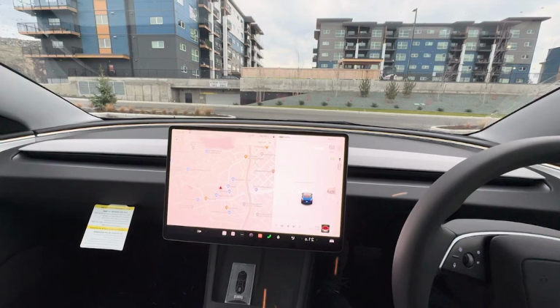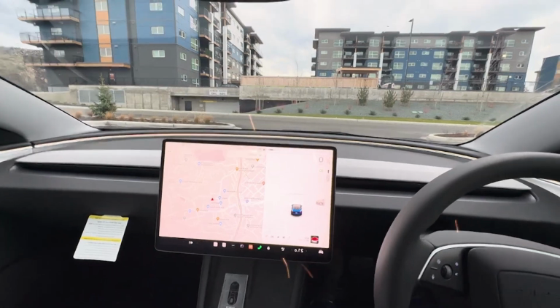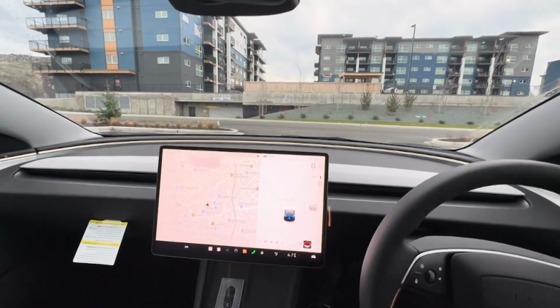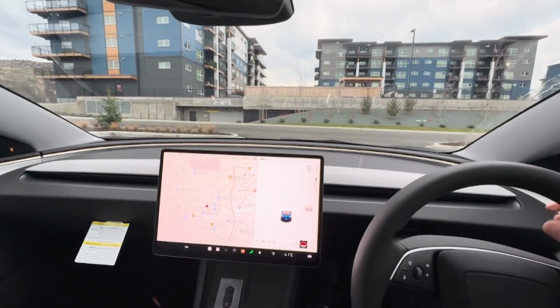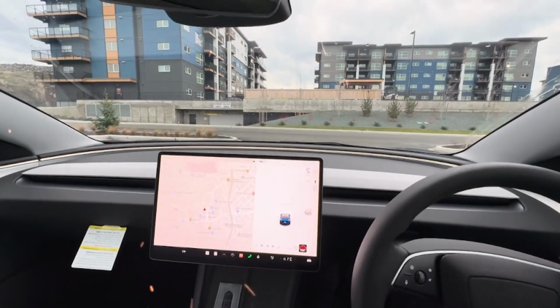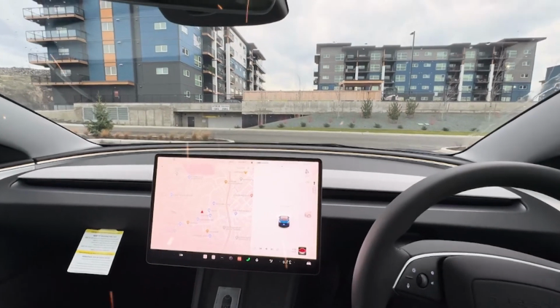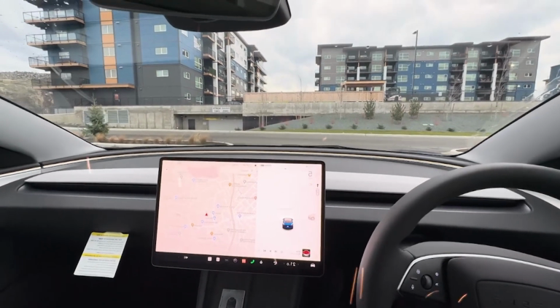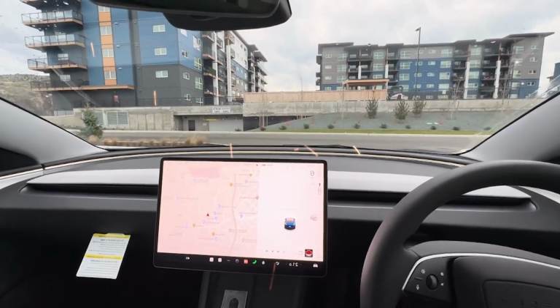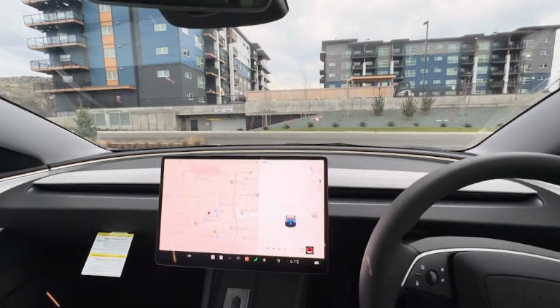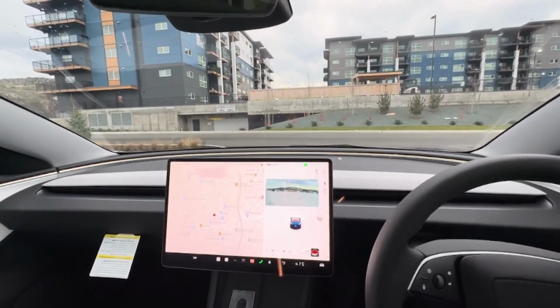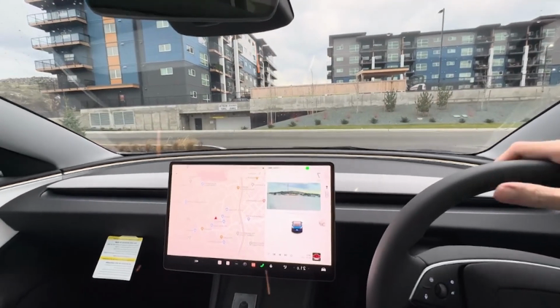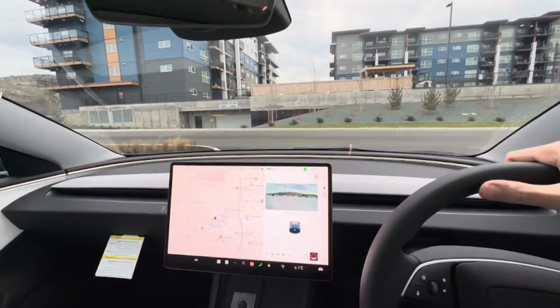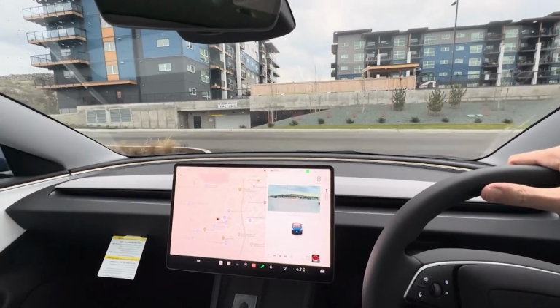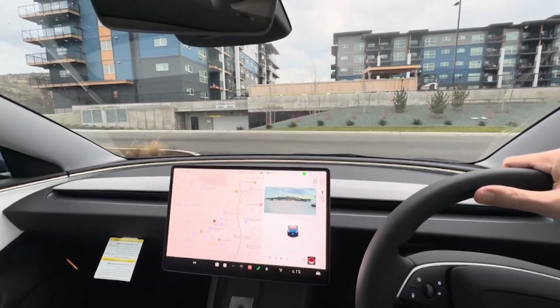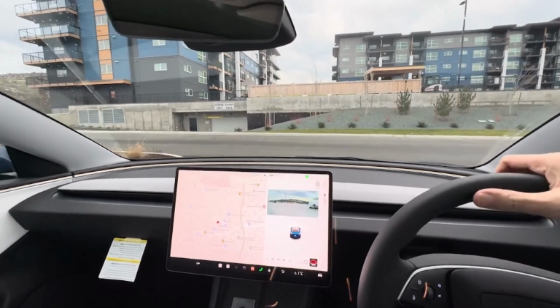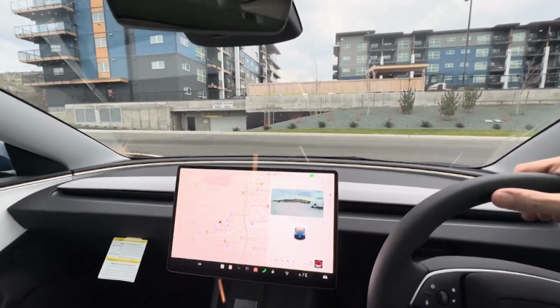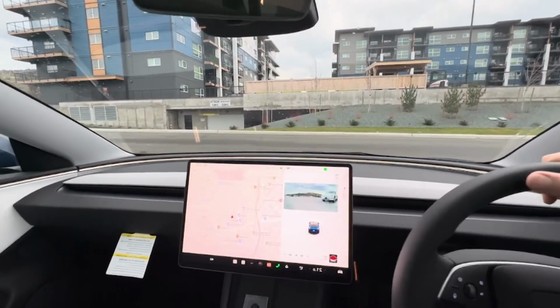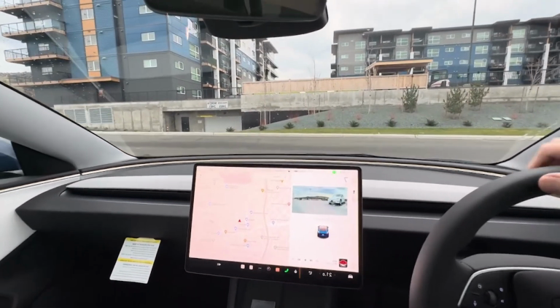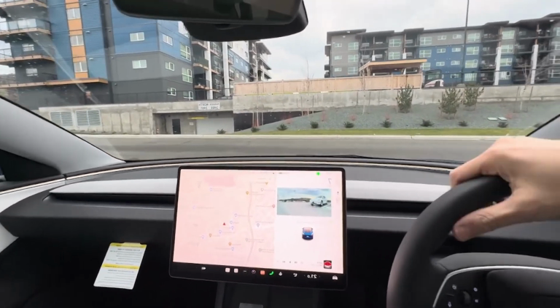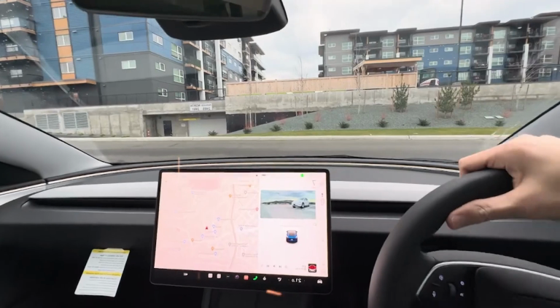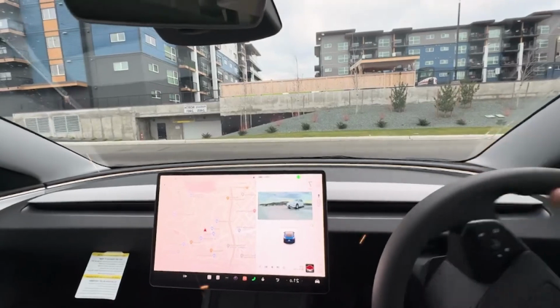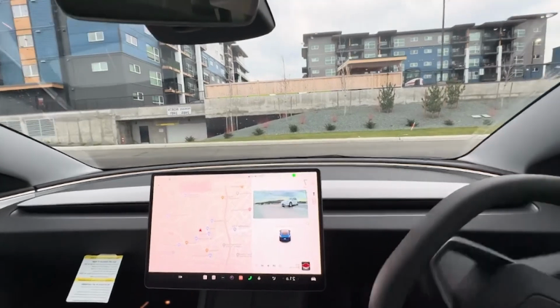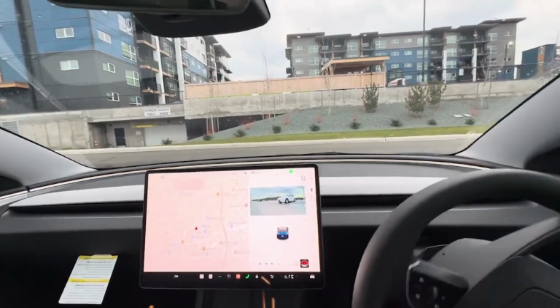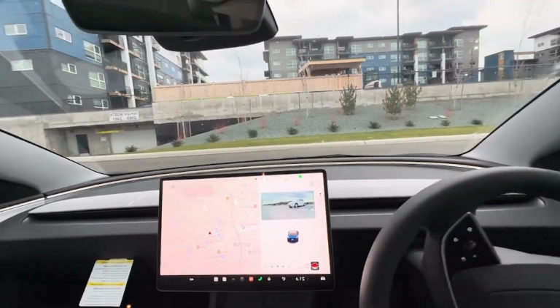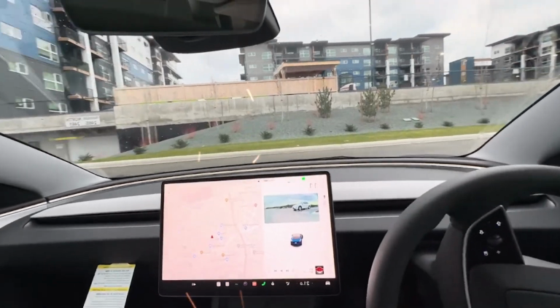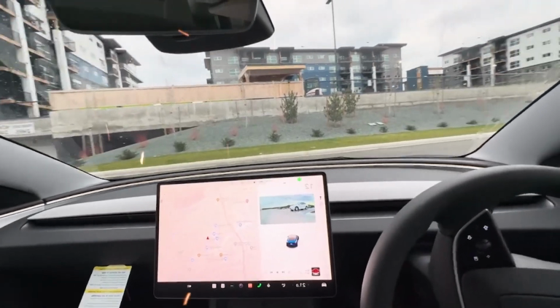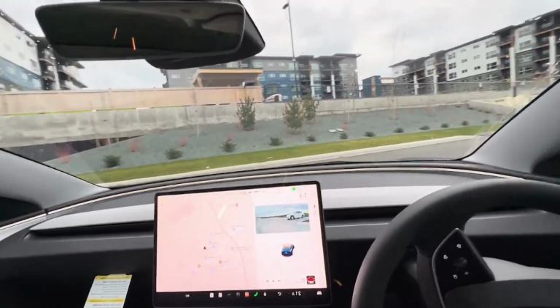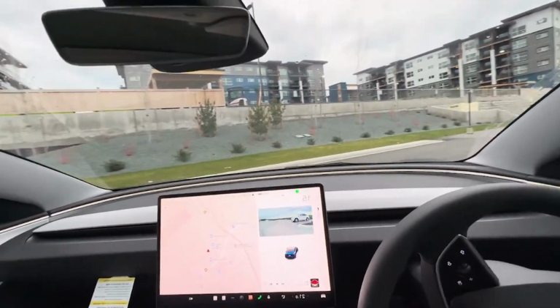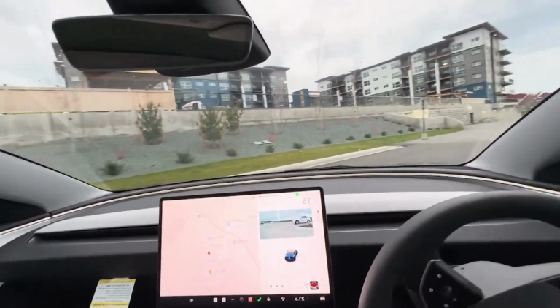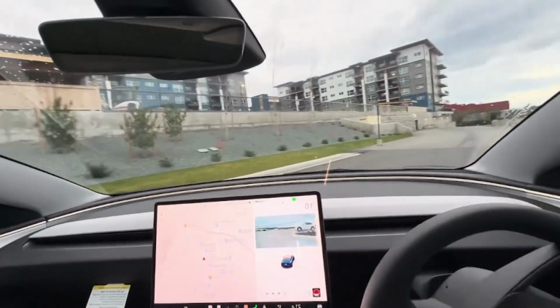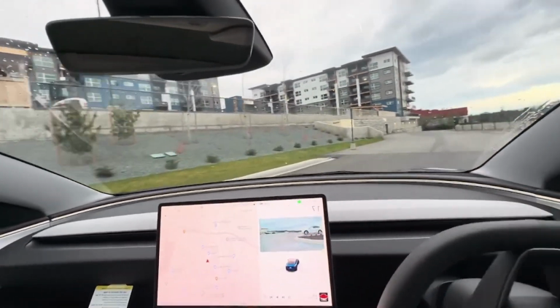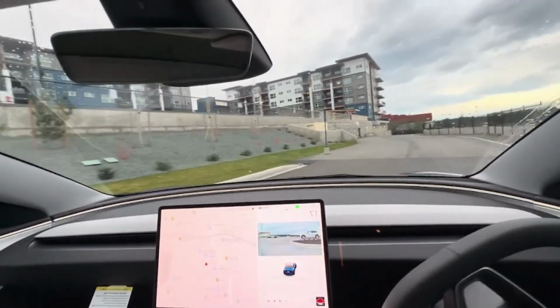Back in 2021, Musk did say that he had early discussions with other automakers about licensing self-driving technology, but that didn't lead to anything.